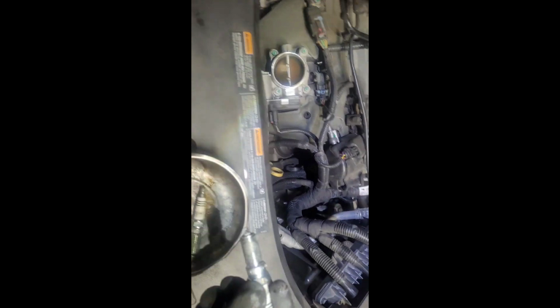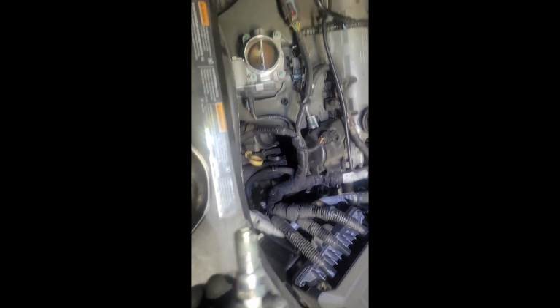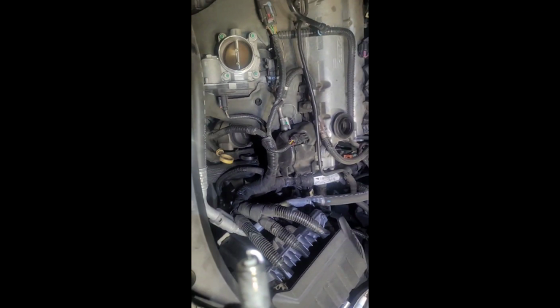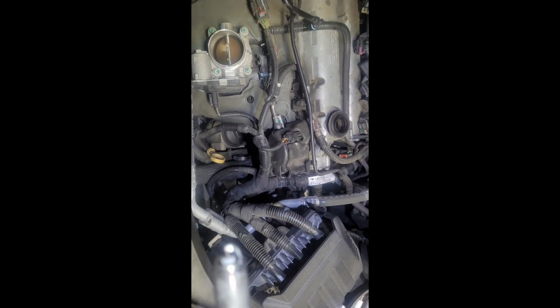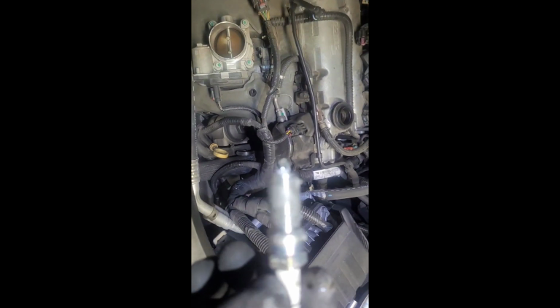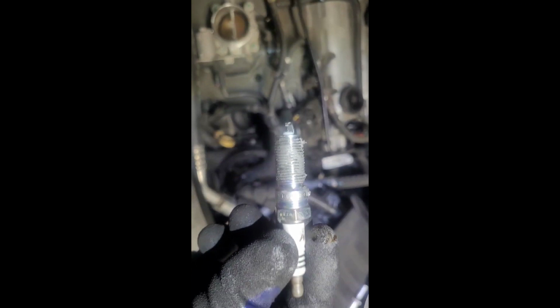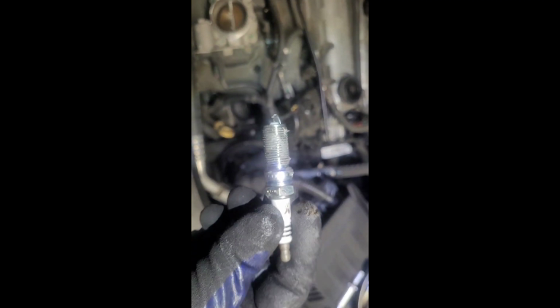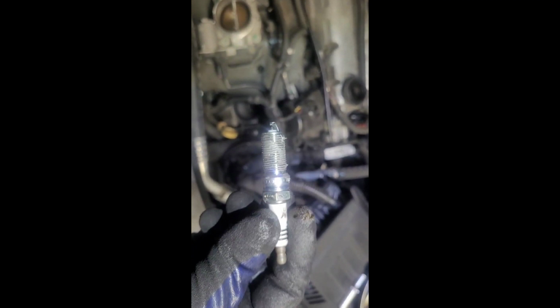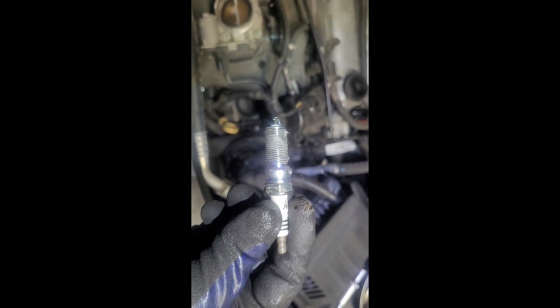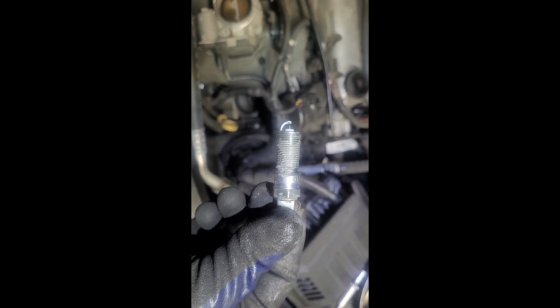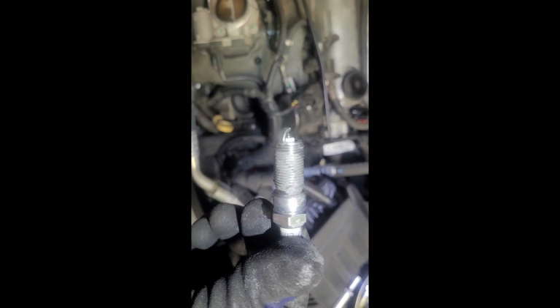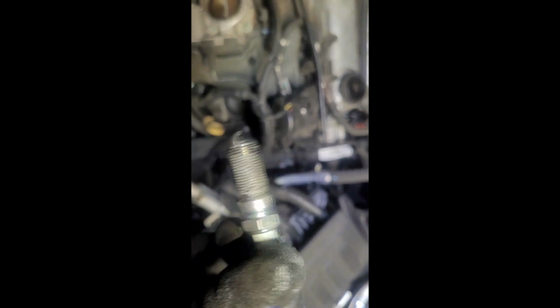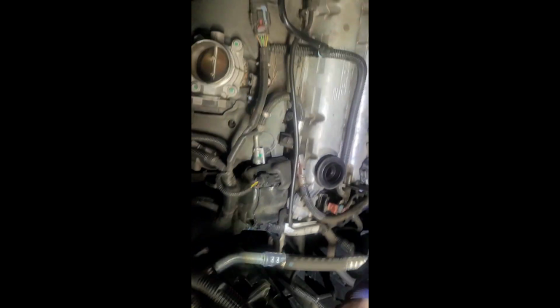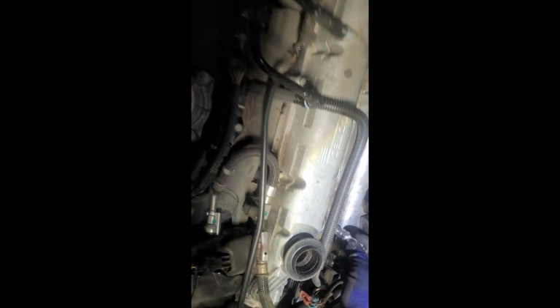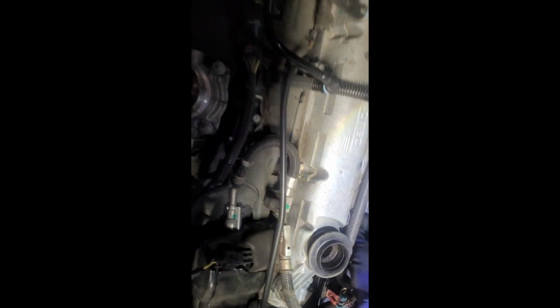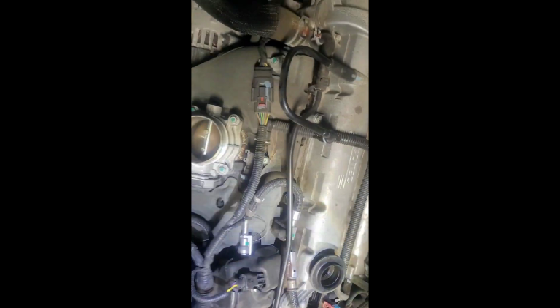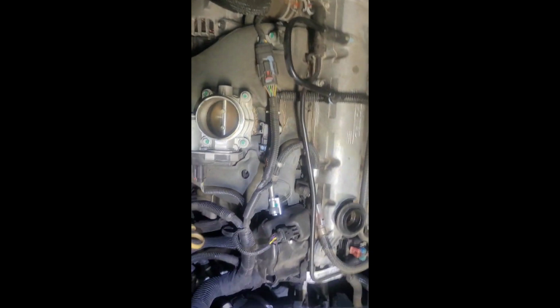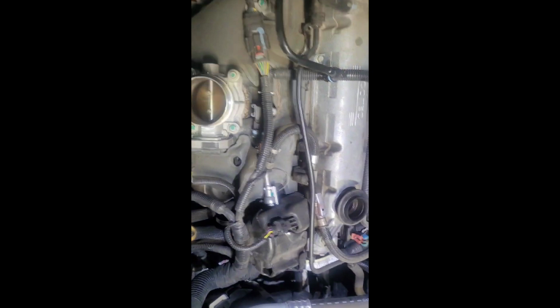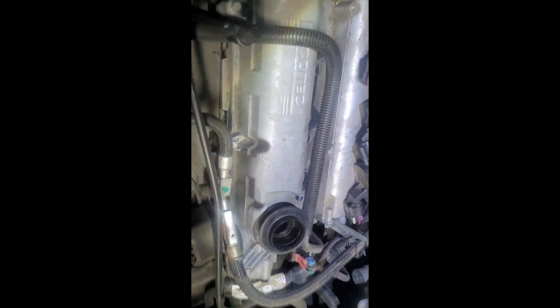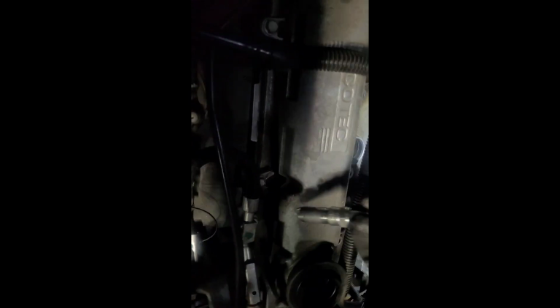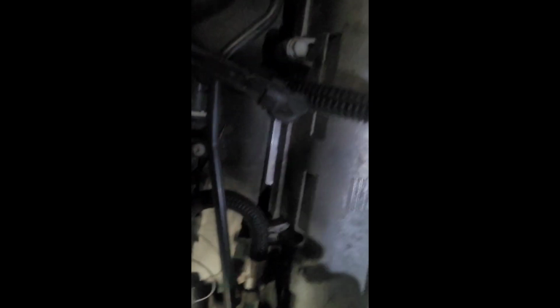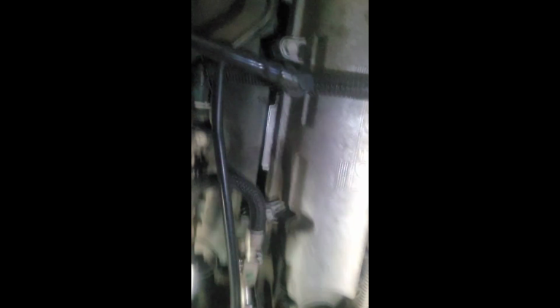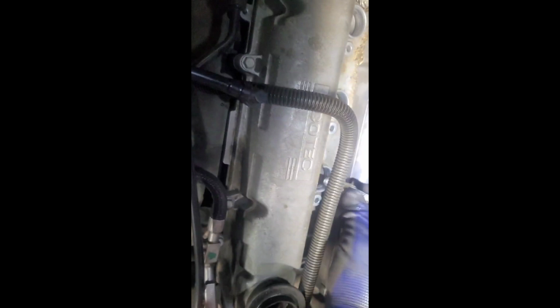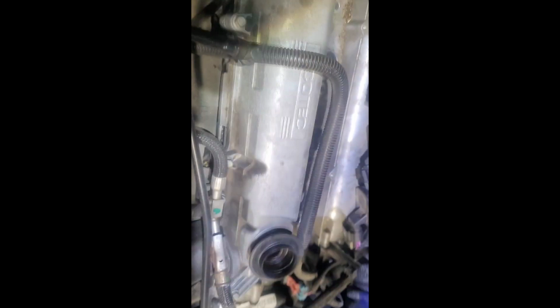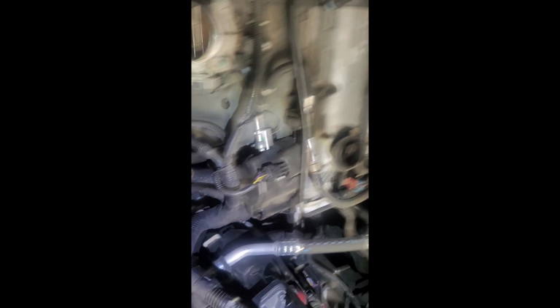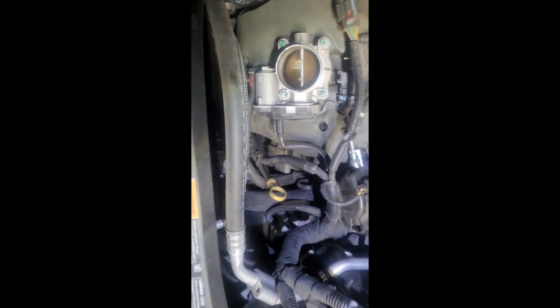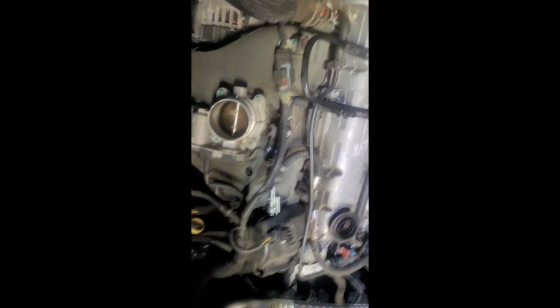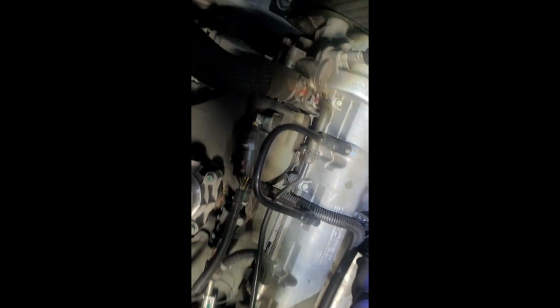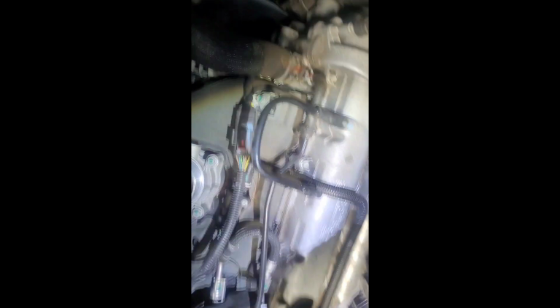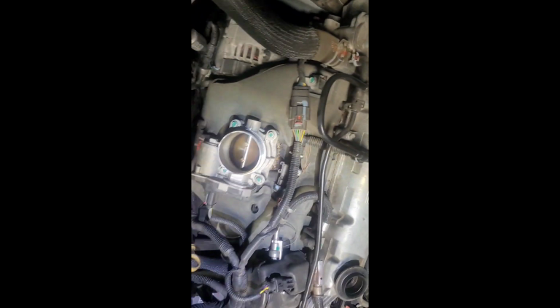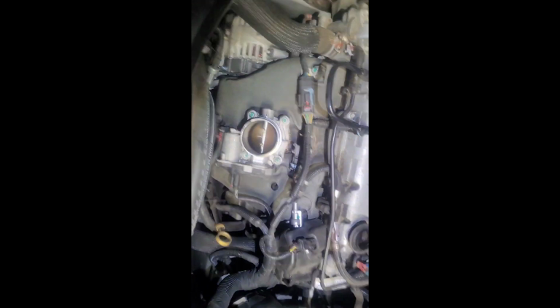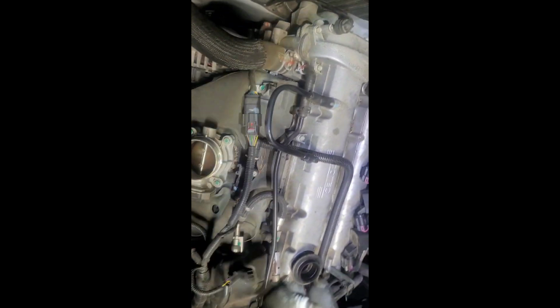Not your new spark plugs — I put a little anti-seize on it, anti-seize coating, so that it doesn't stick or get stuck.